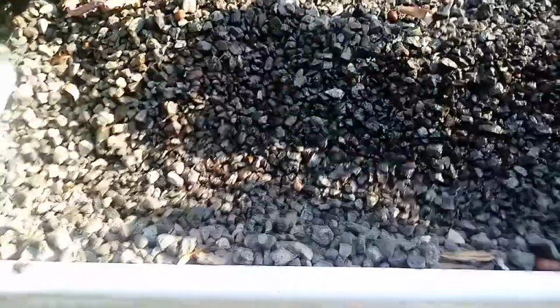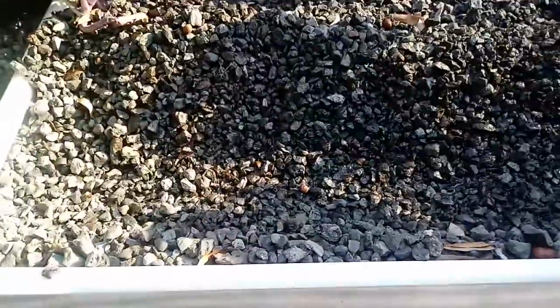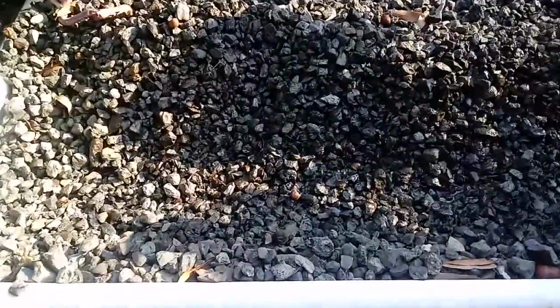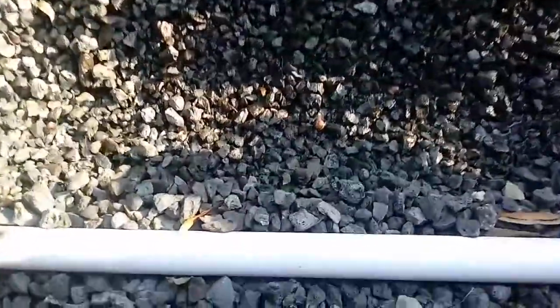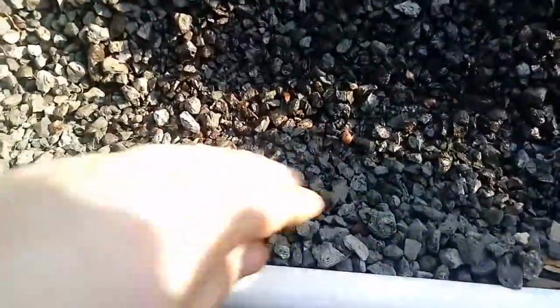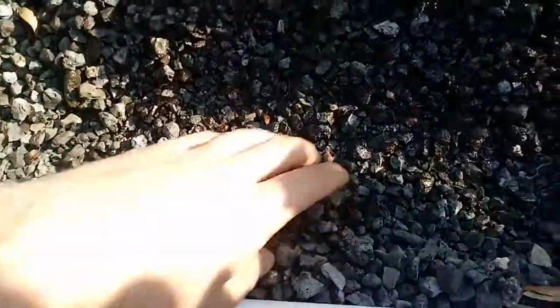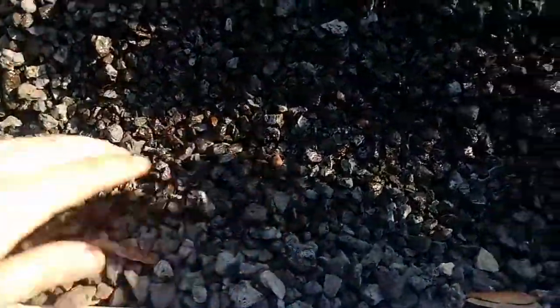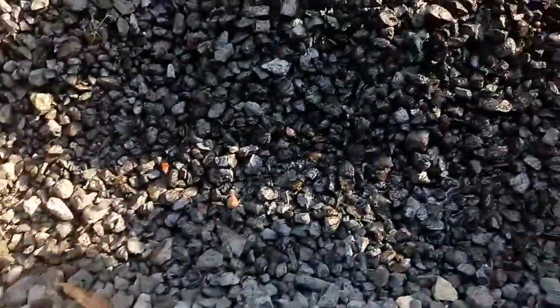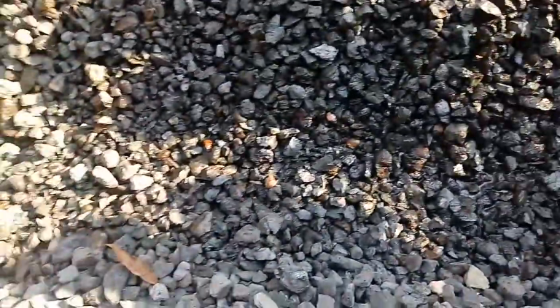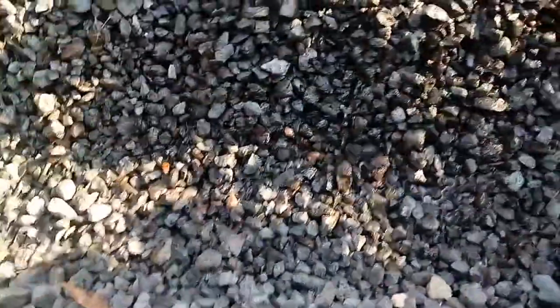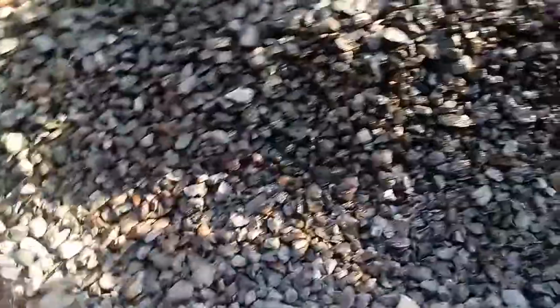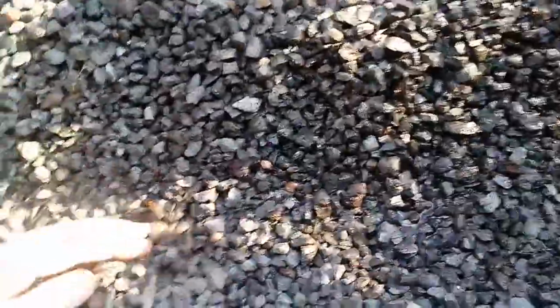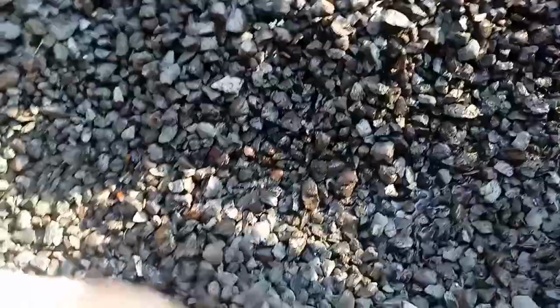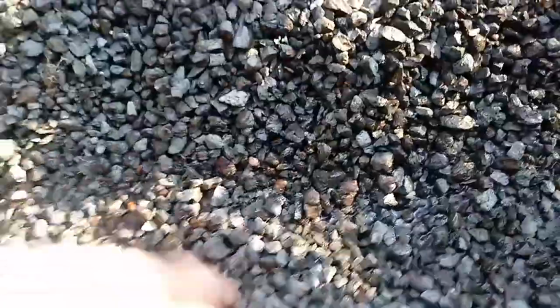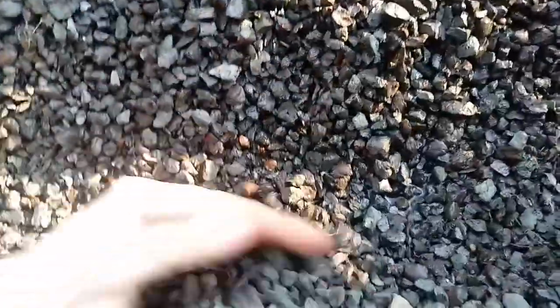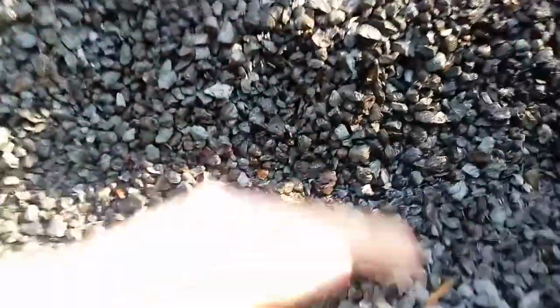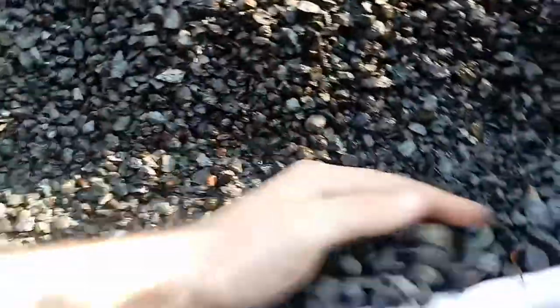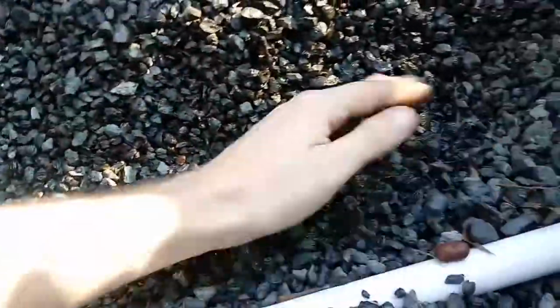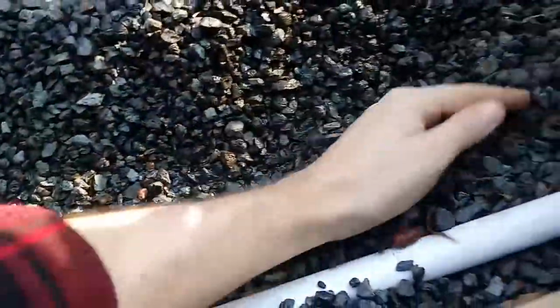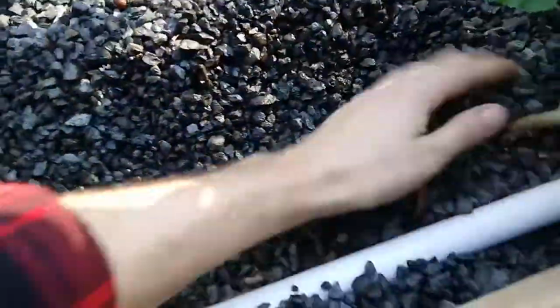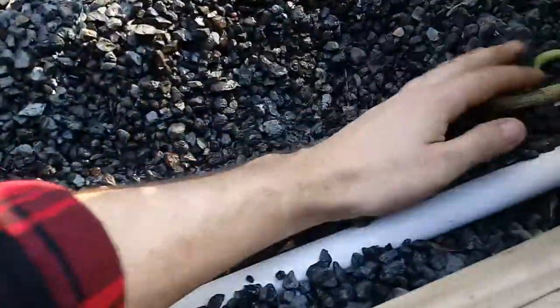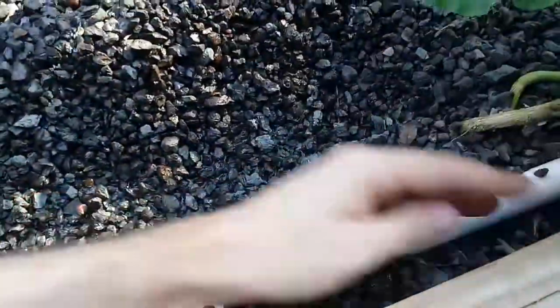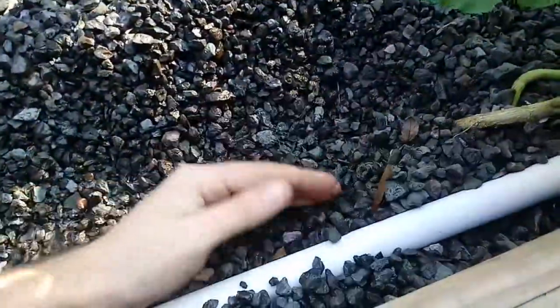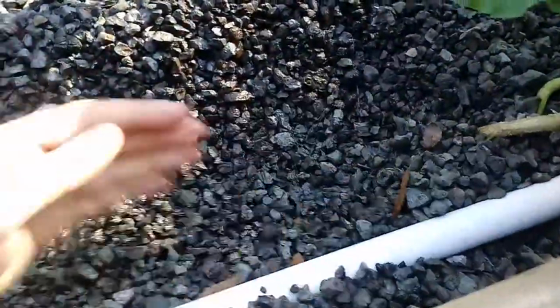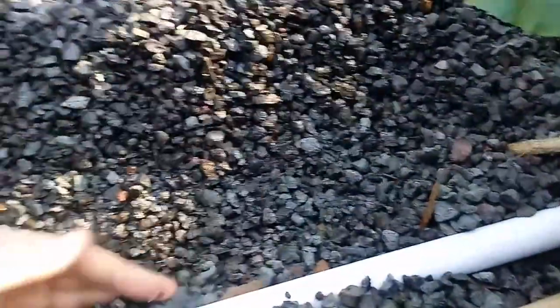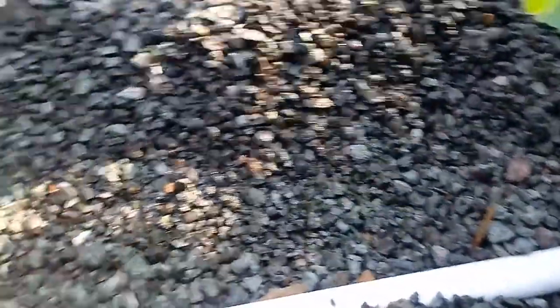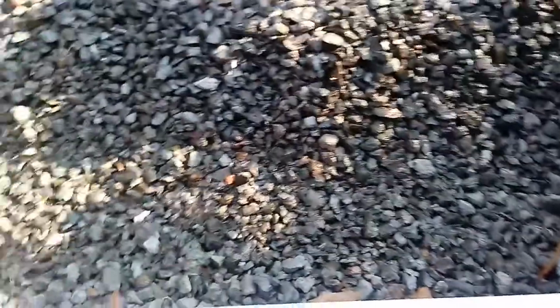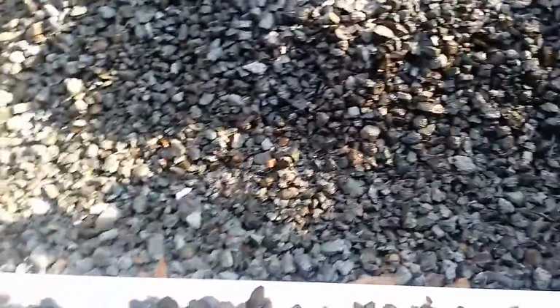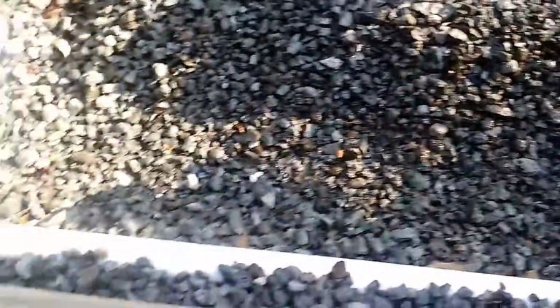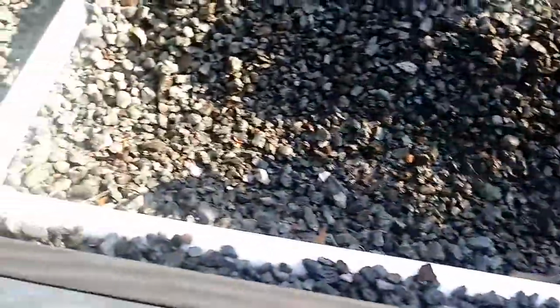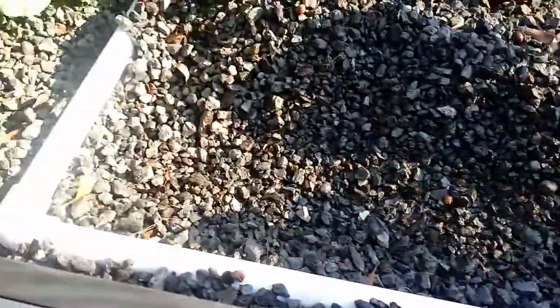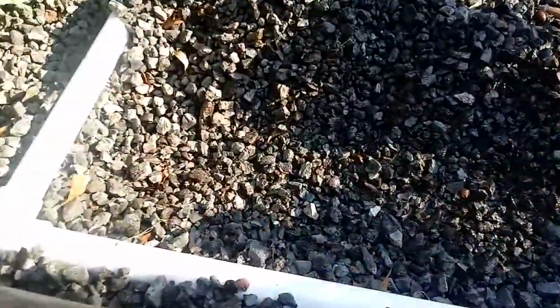This side of the system is the north-facing side, which is where you want the peas because they're gonna climb up a trellis, and you don't want them shading out other plants.